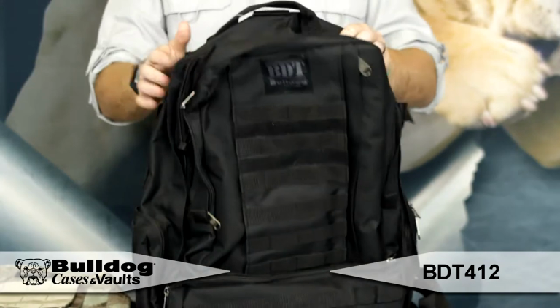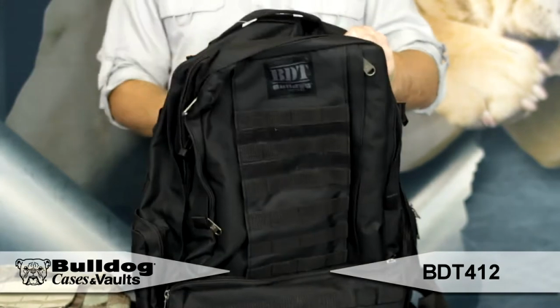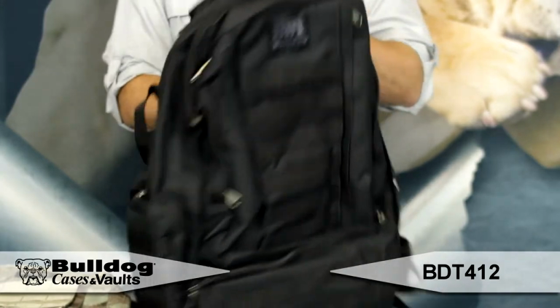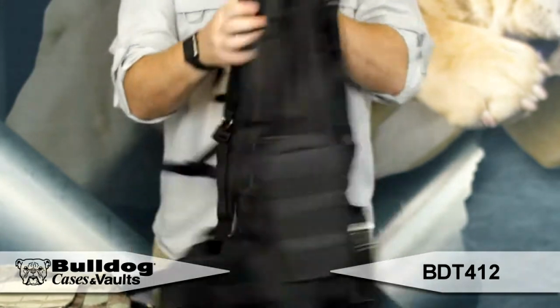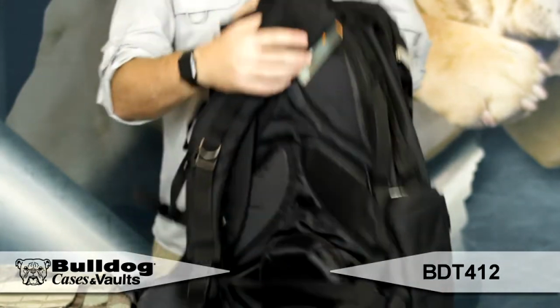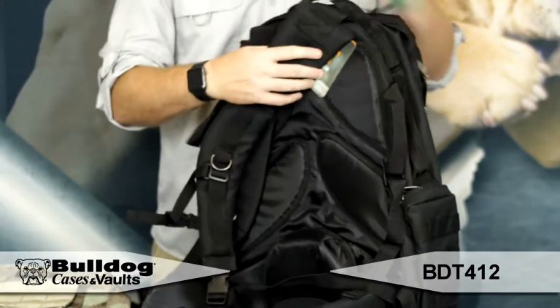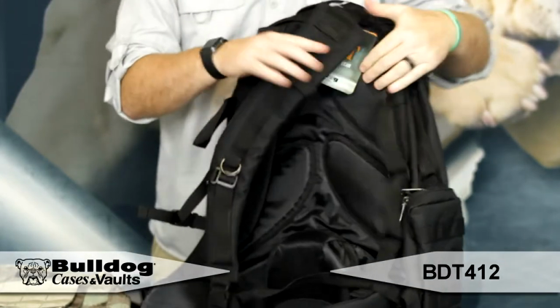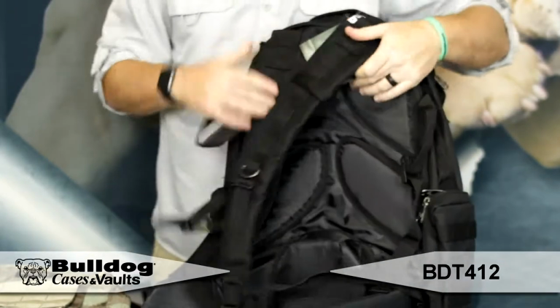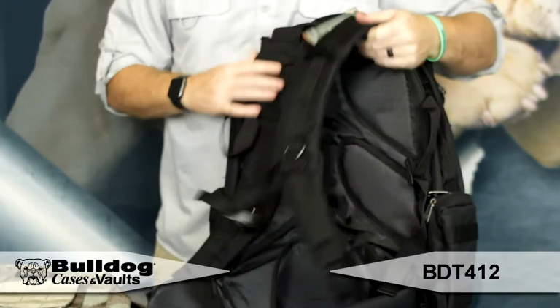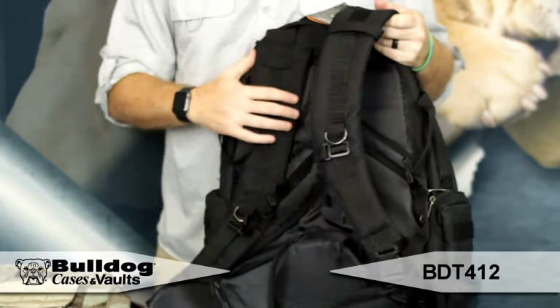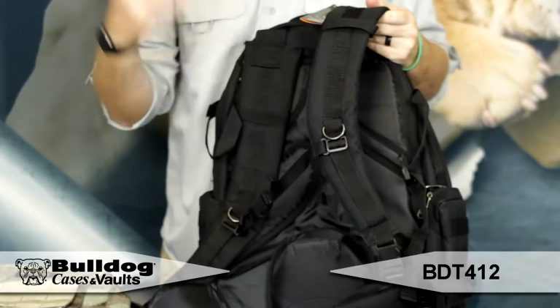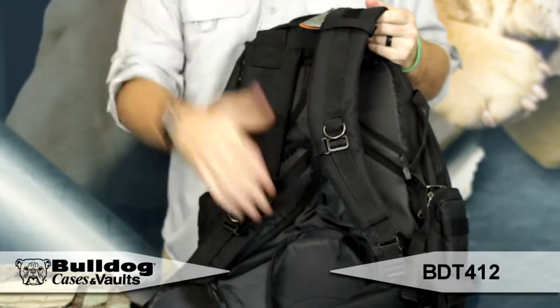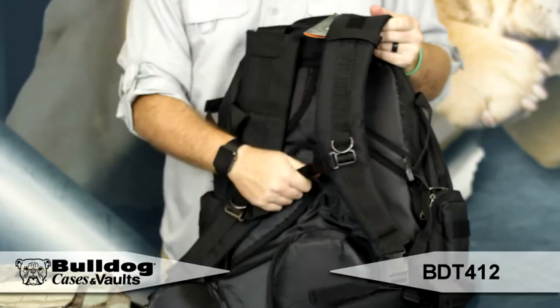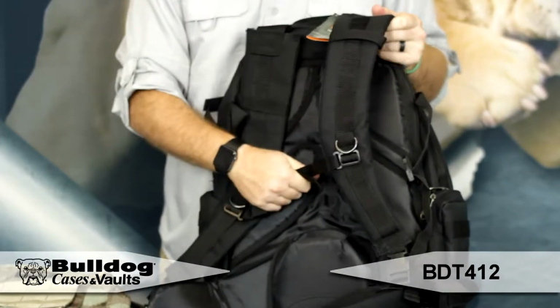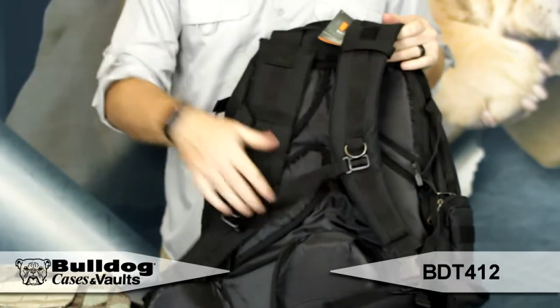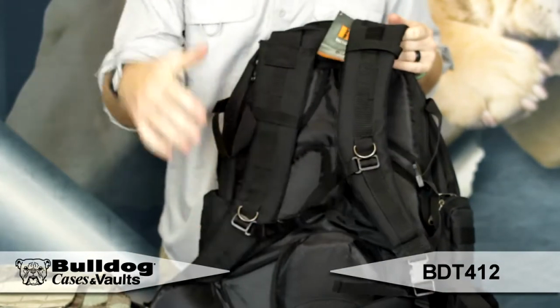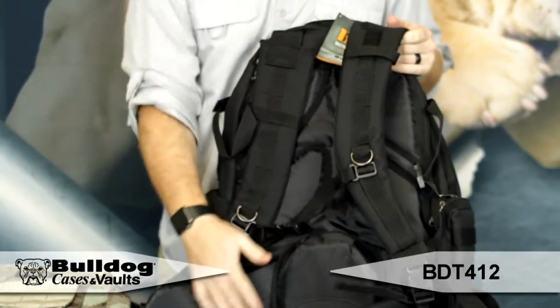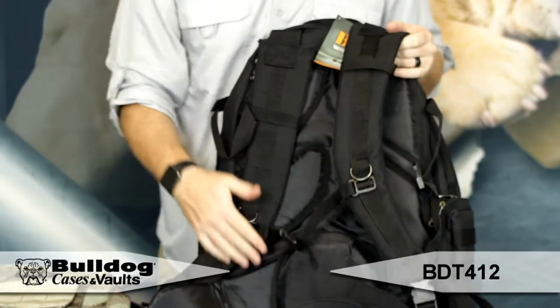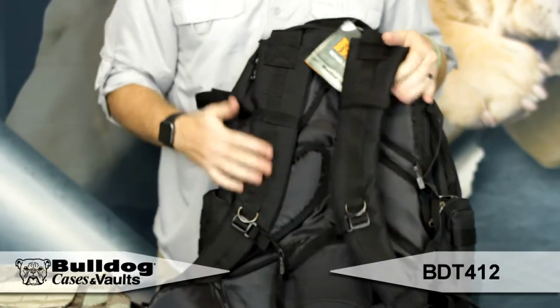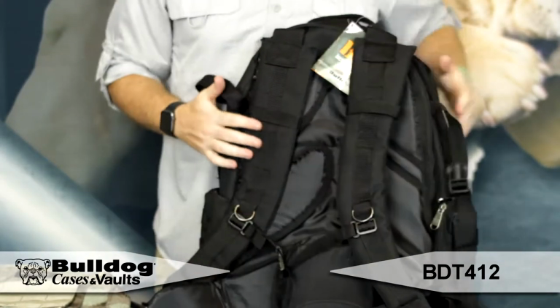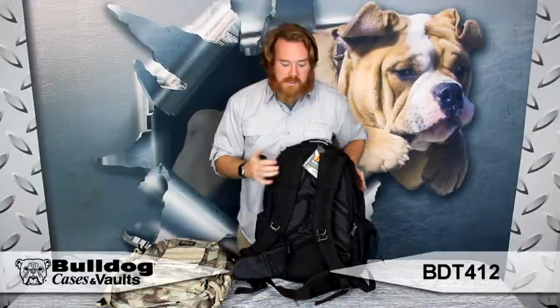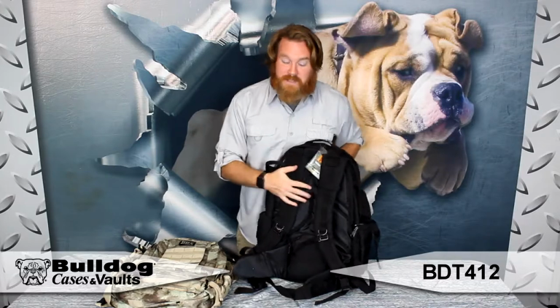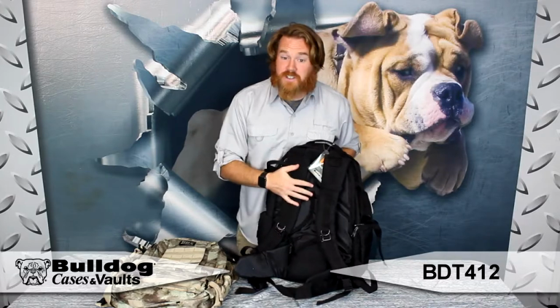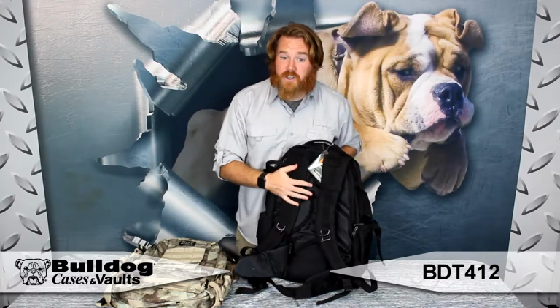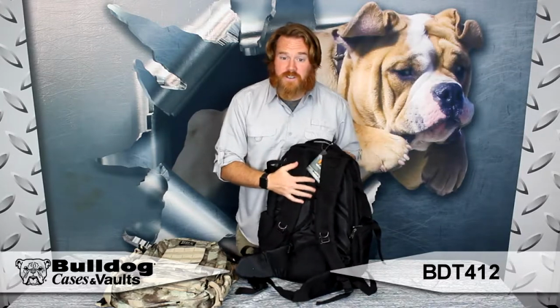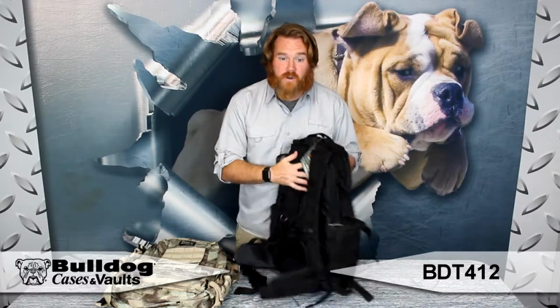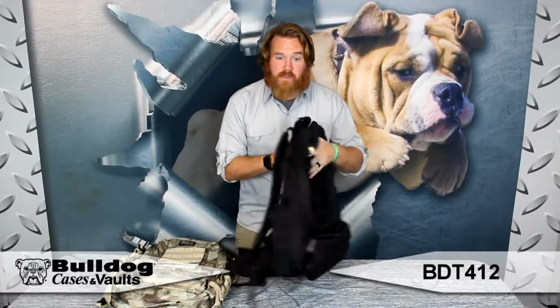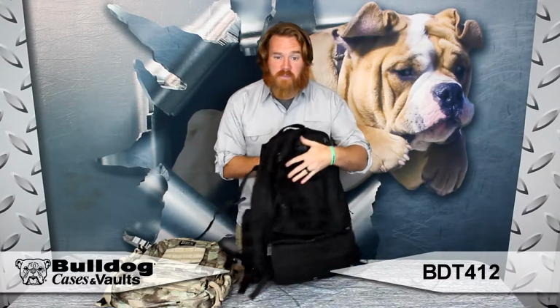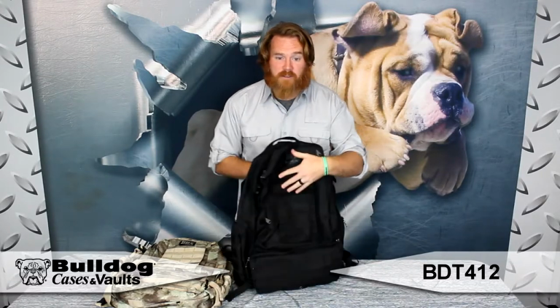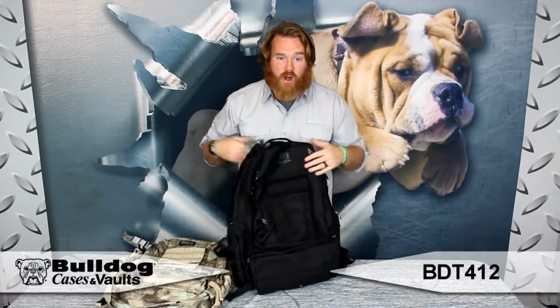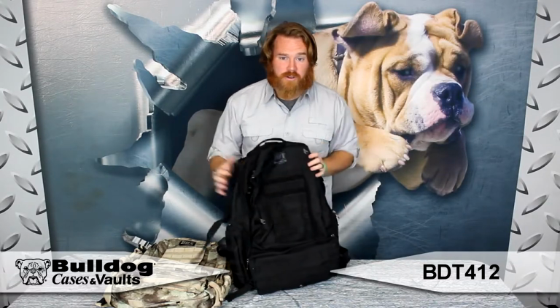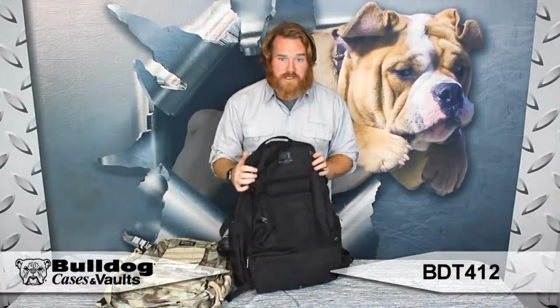On the back you've got the straps, nice pad to them, sternum strap, waist strap — nice and secure. This is a great backpack for all of your needs.